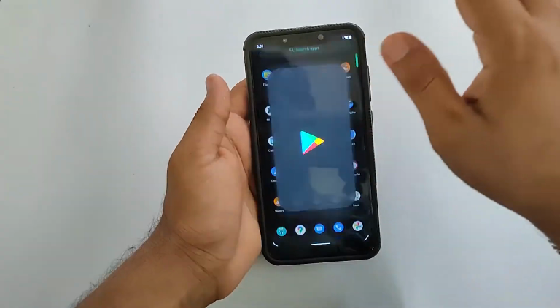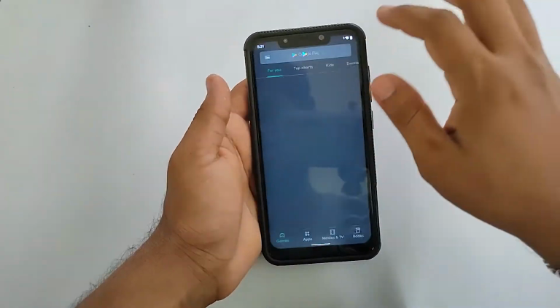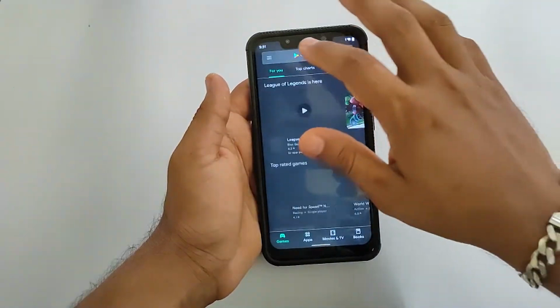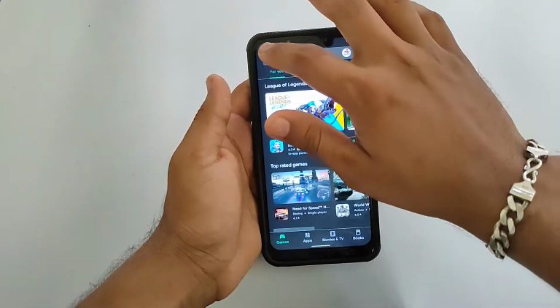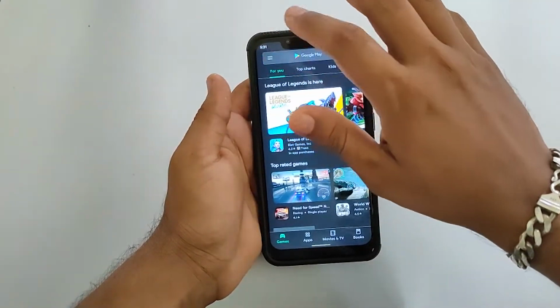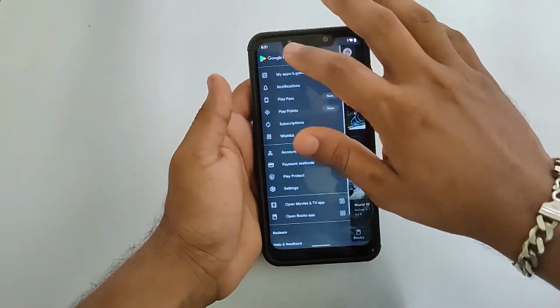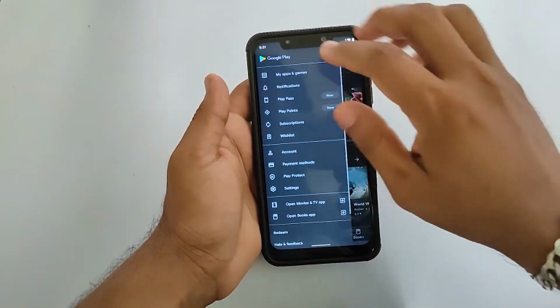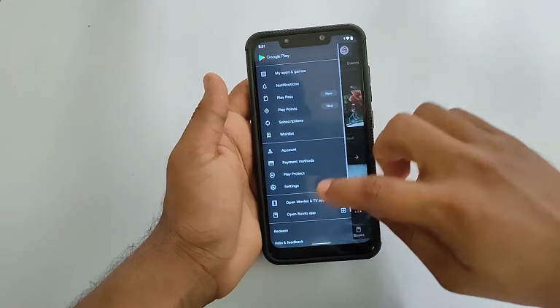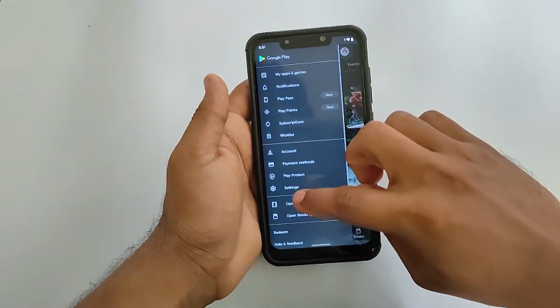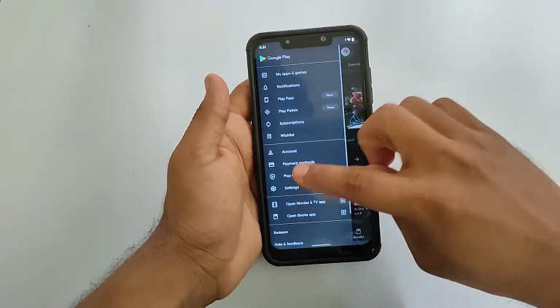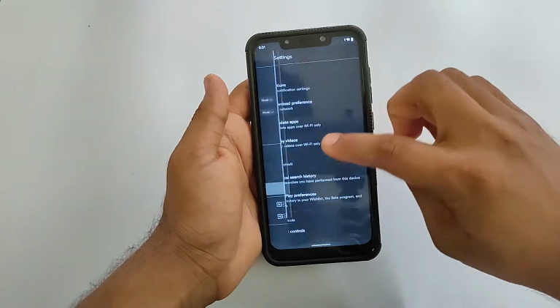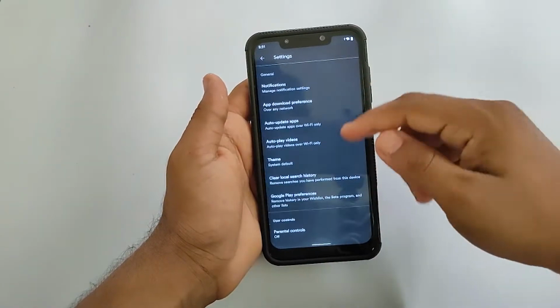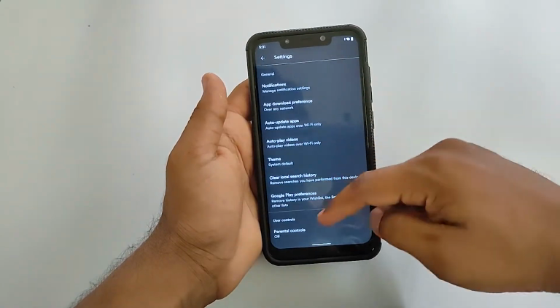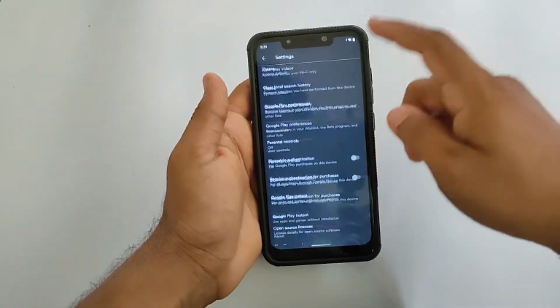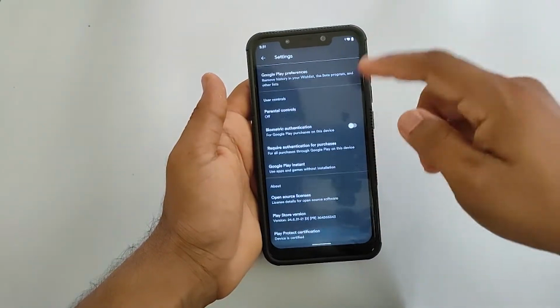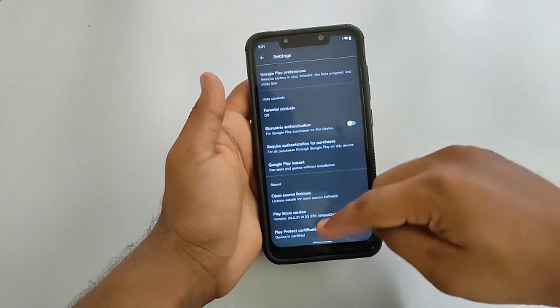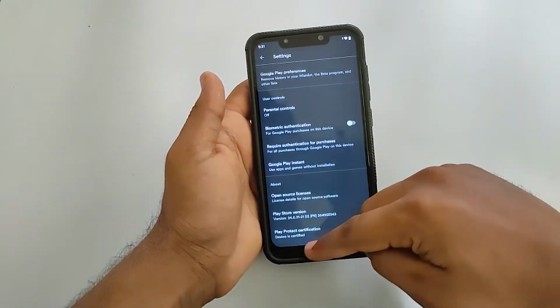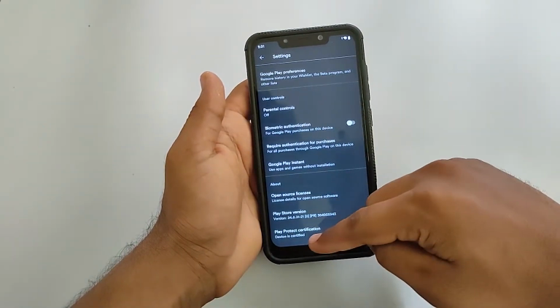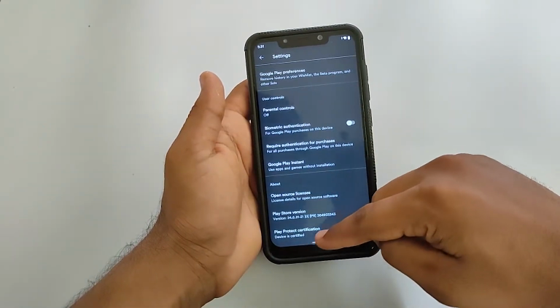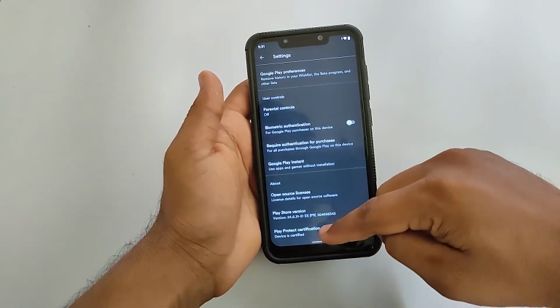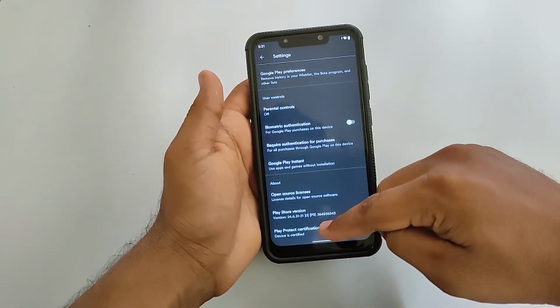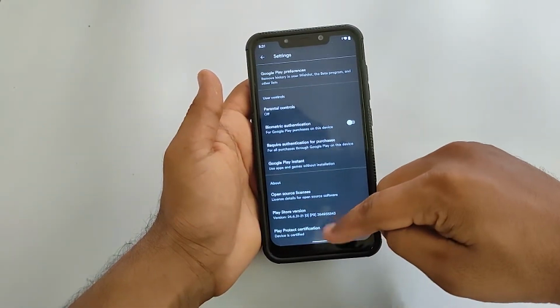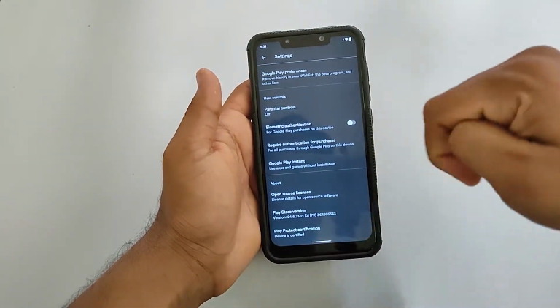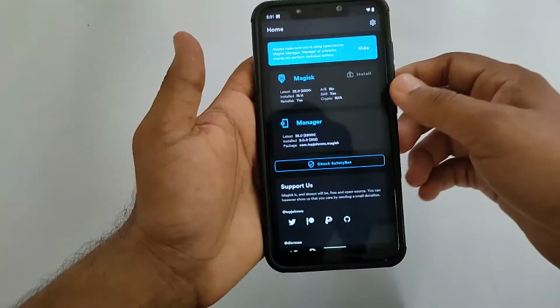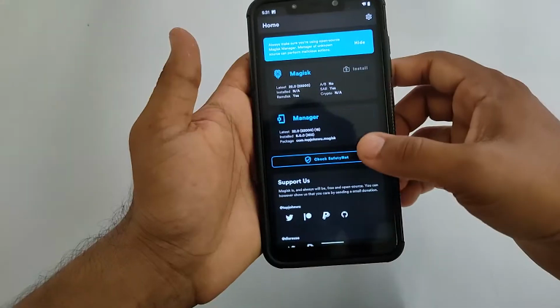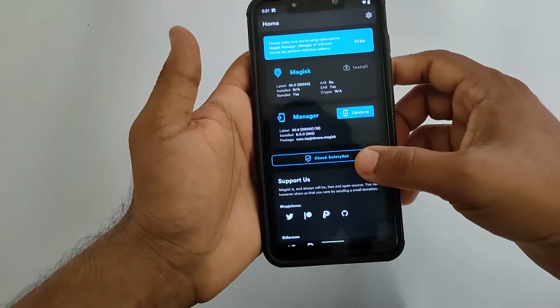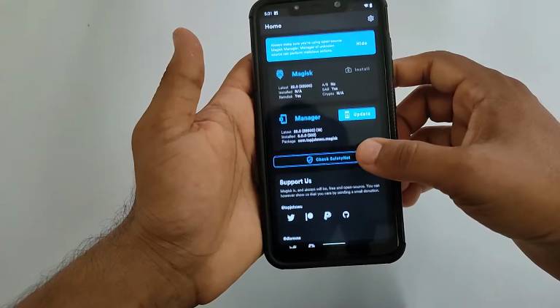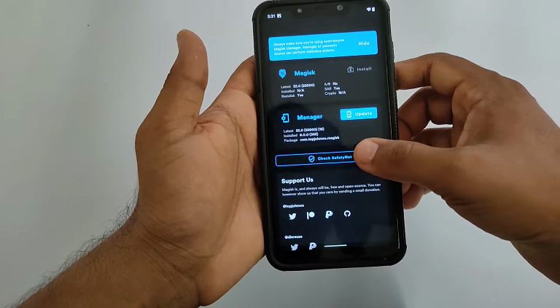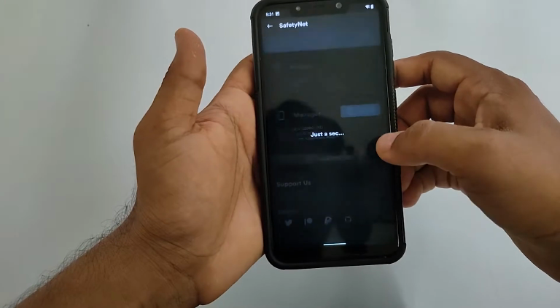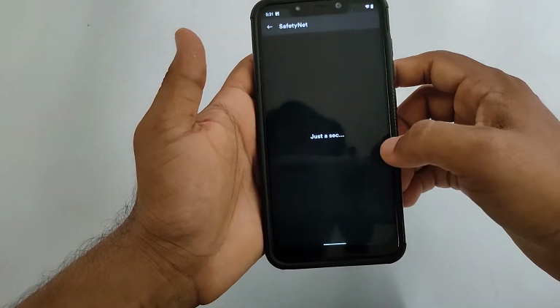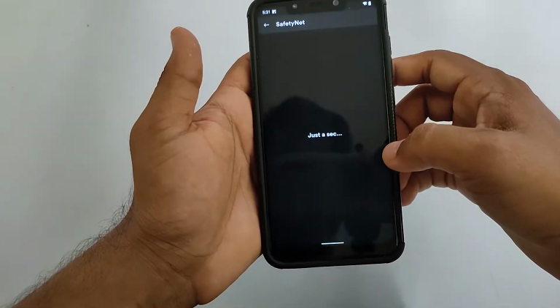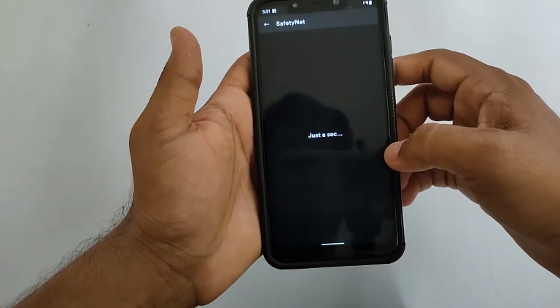Out of the box, the ROM is Google Play Protect certified. It also passes all SafetyNet checks.